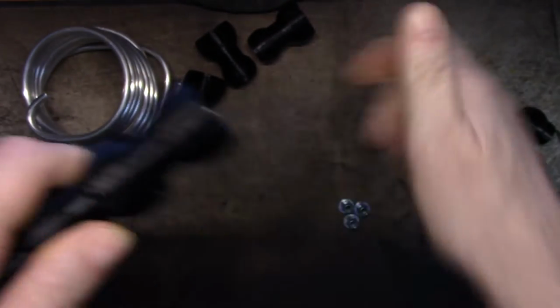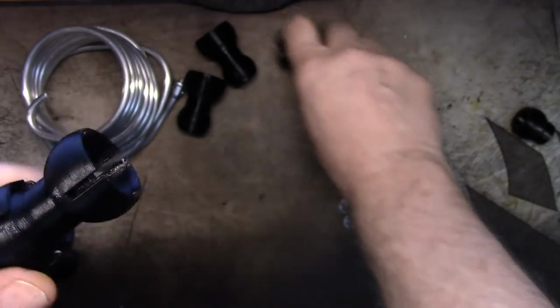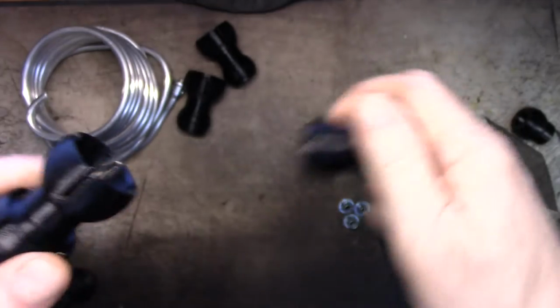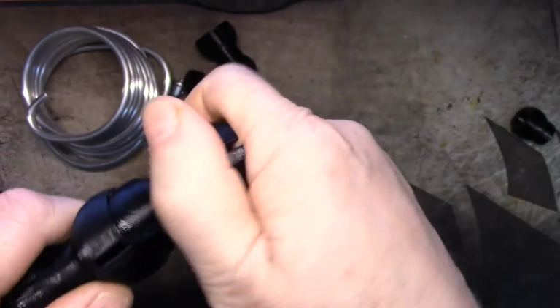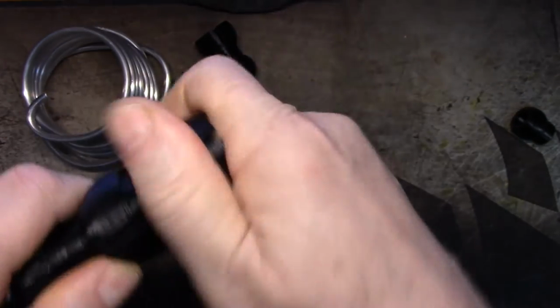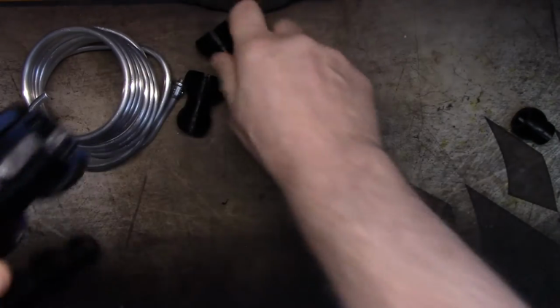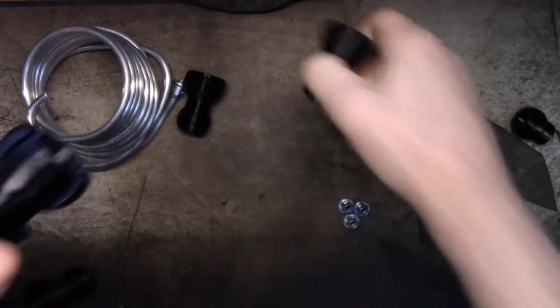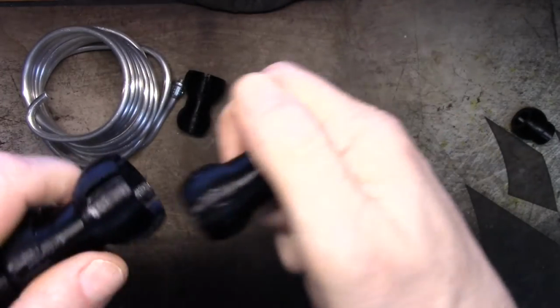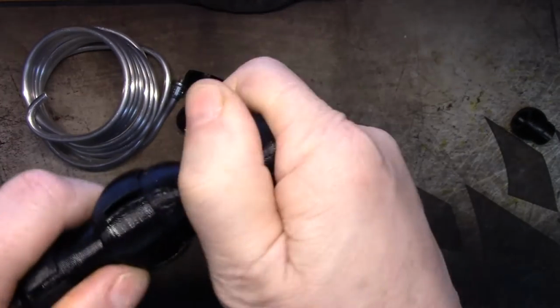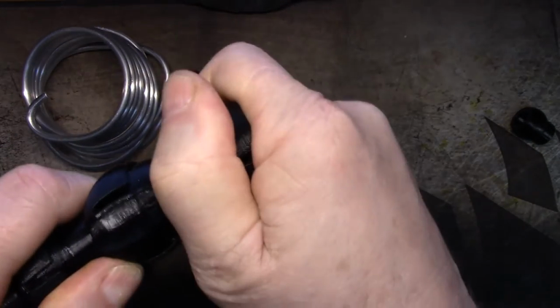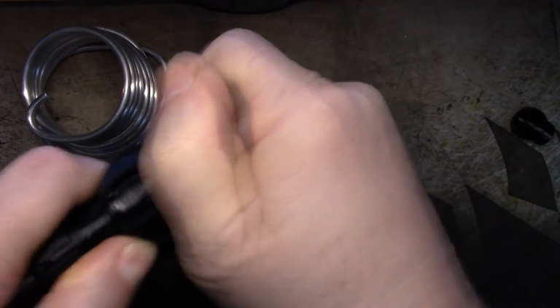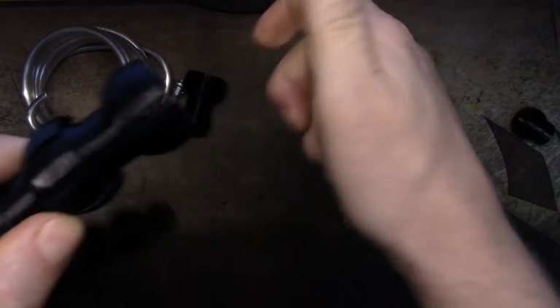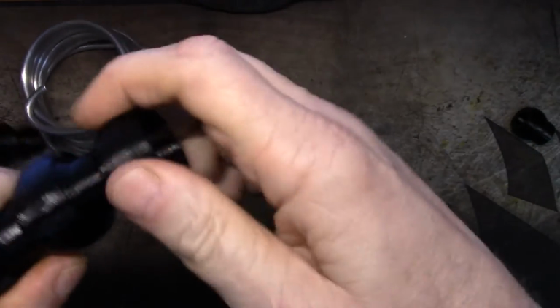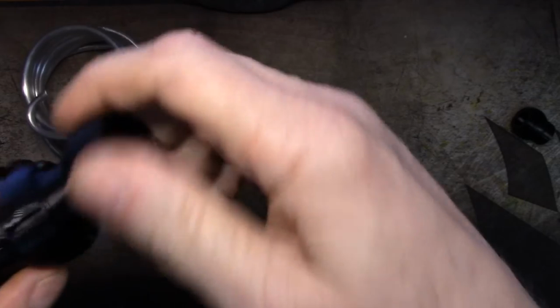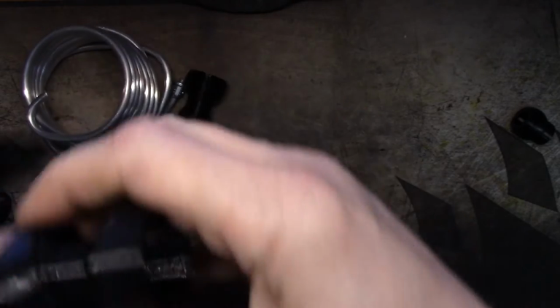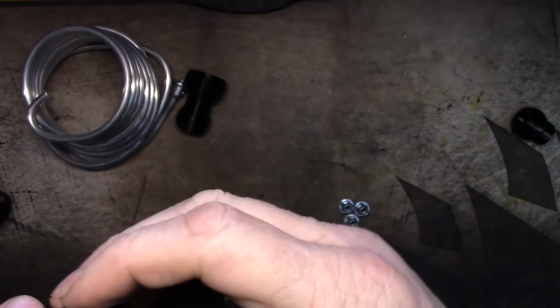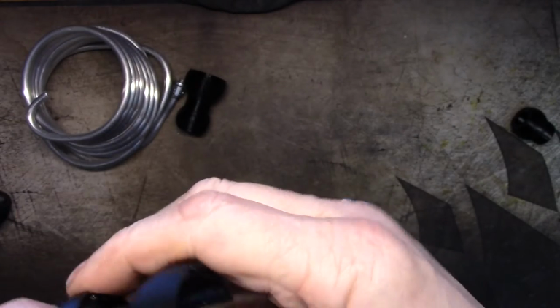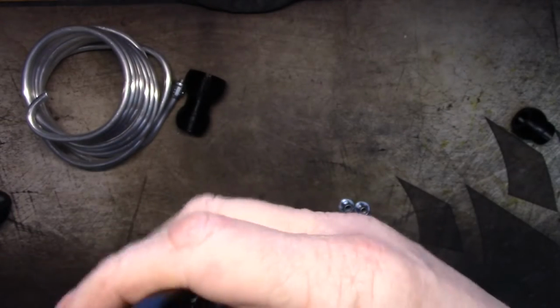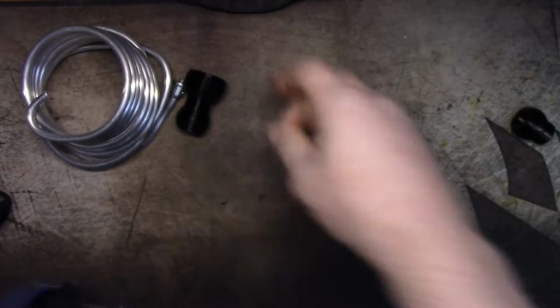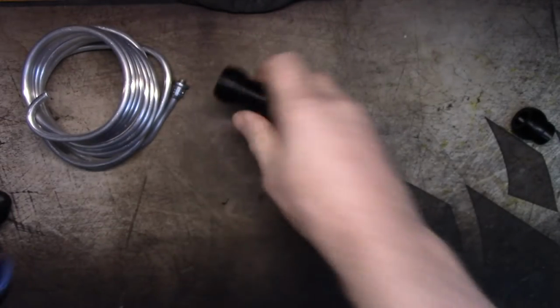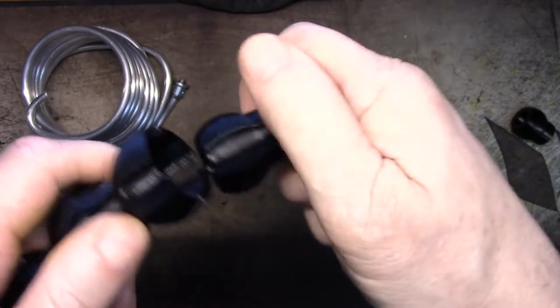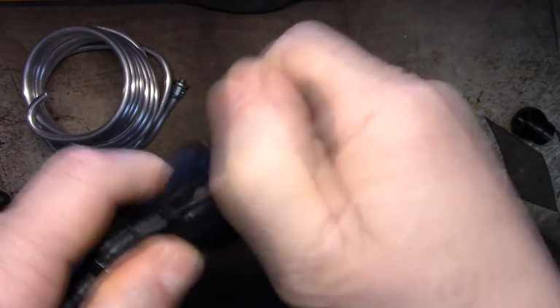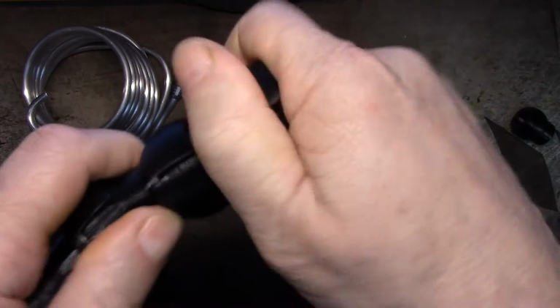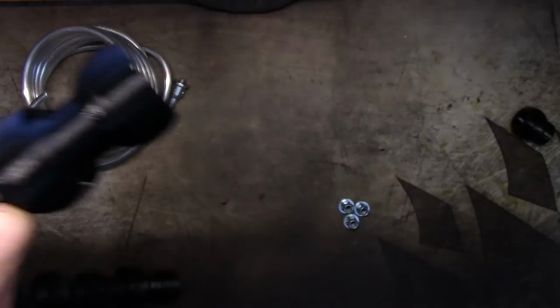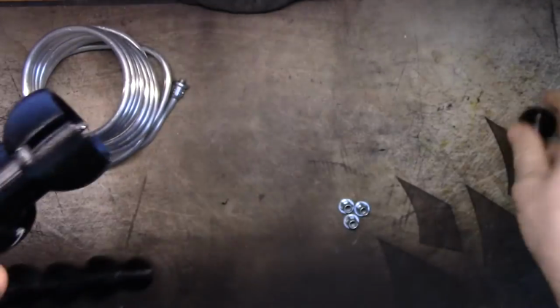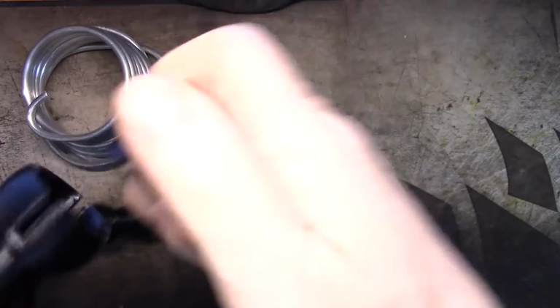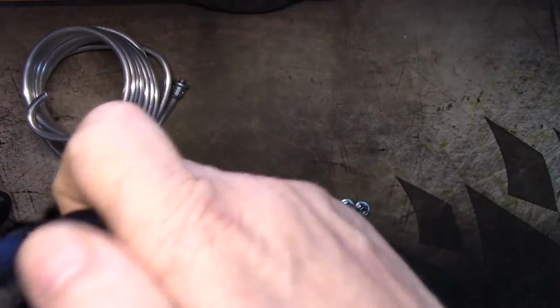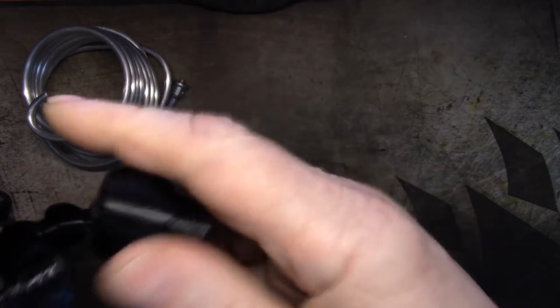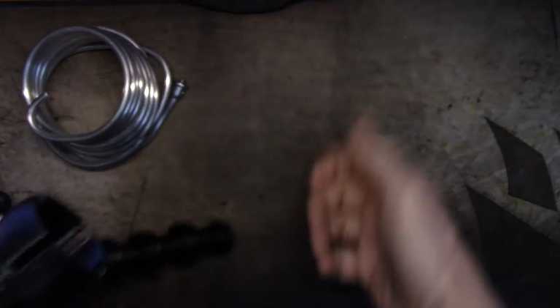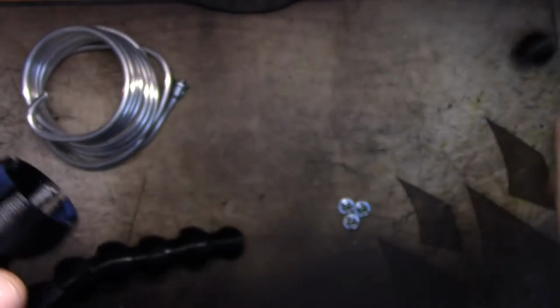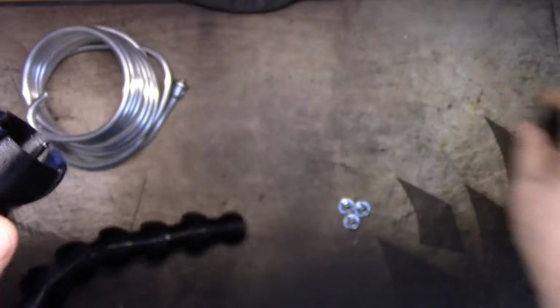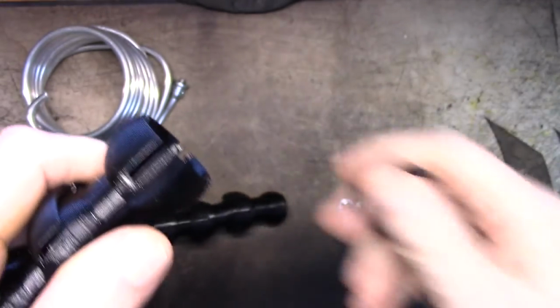Every now and again you're going to break one. Some of them fit tight — I just bust one there. Thought I did, sounded like I did.